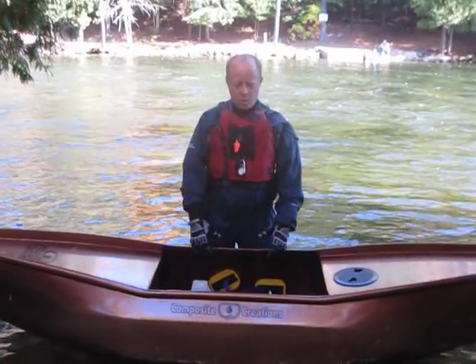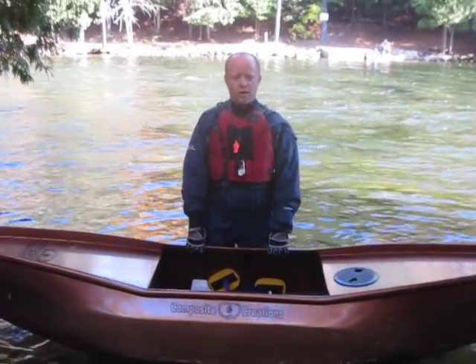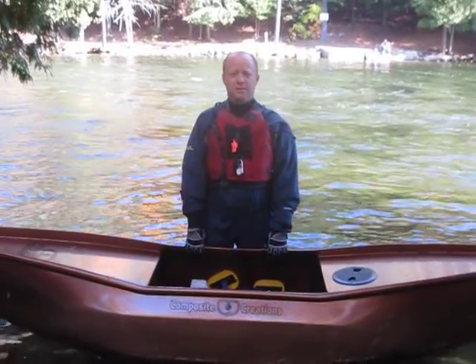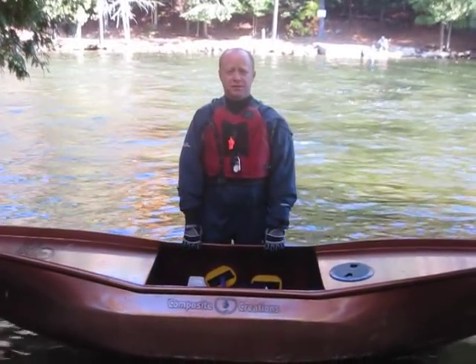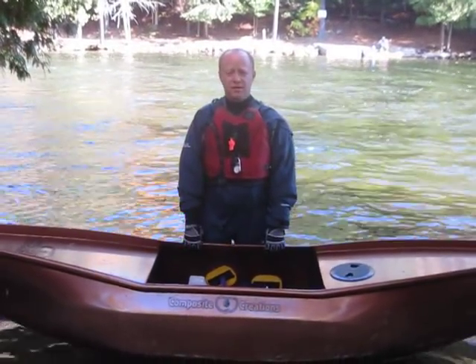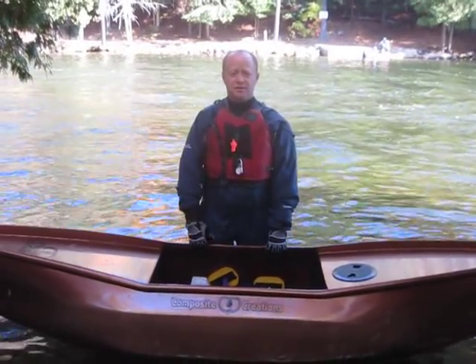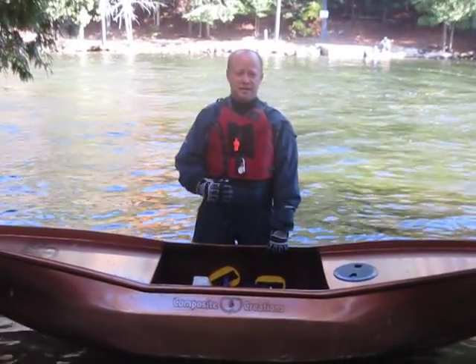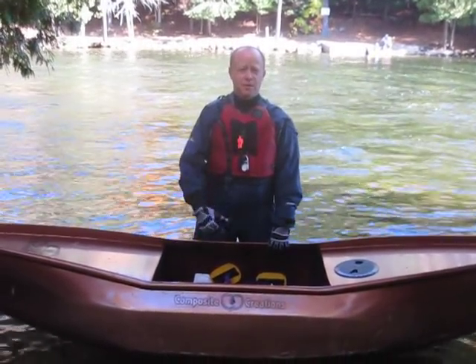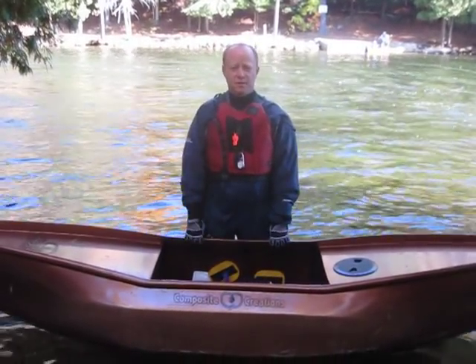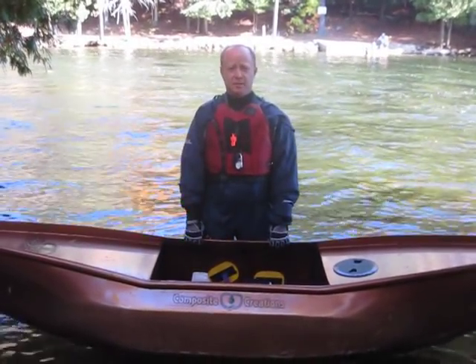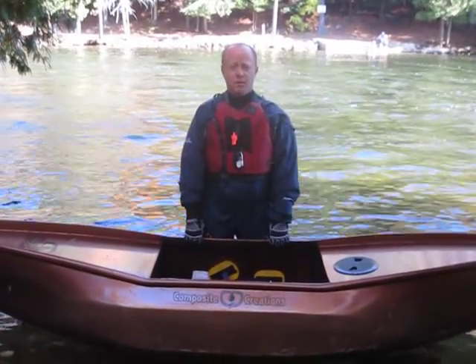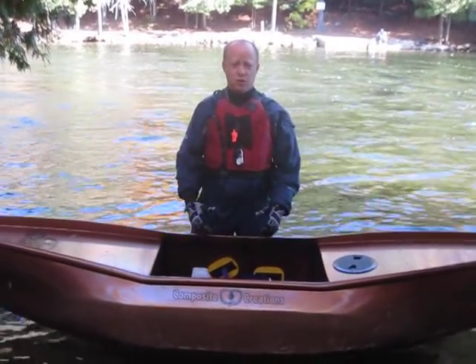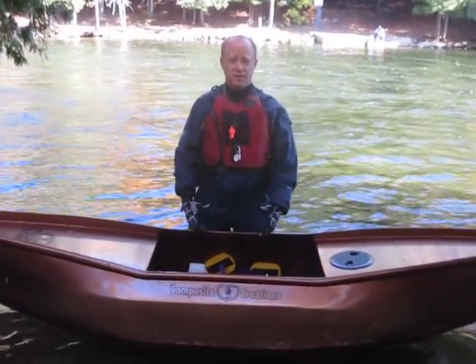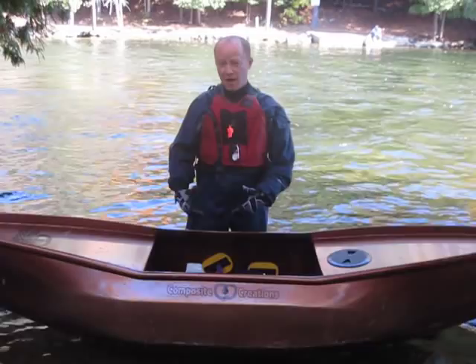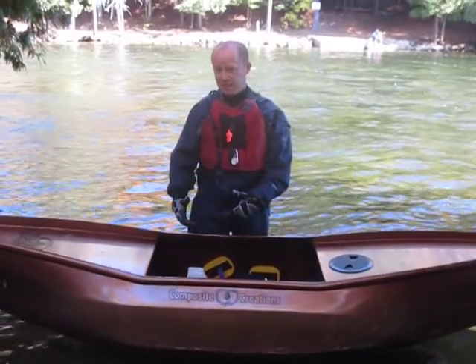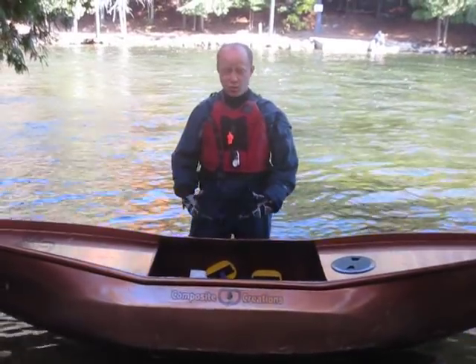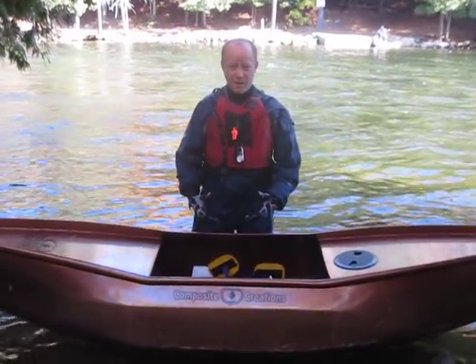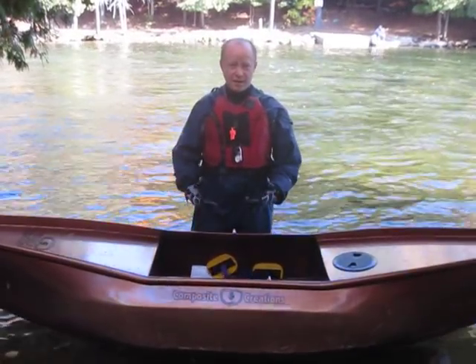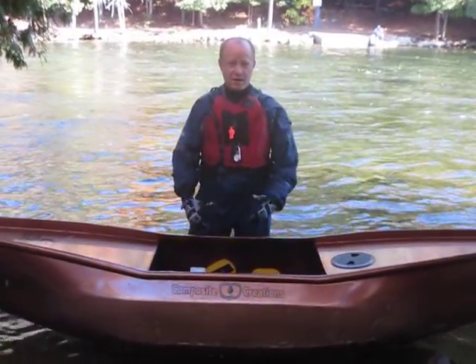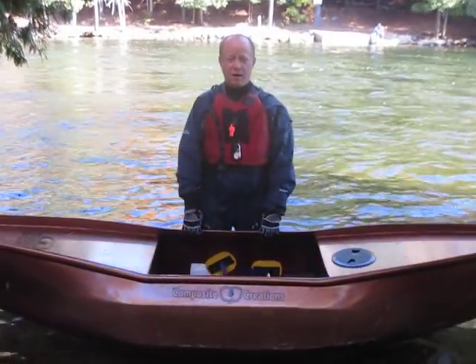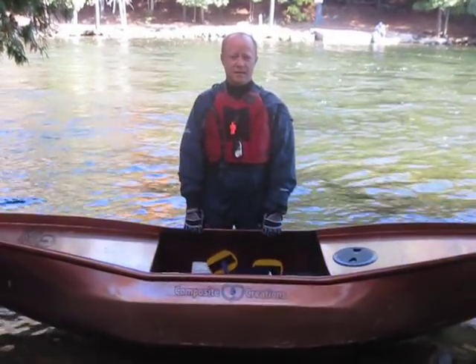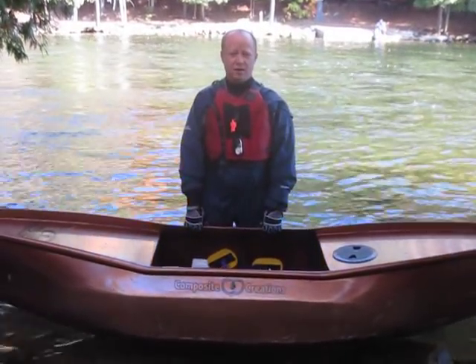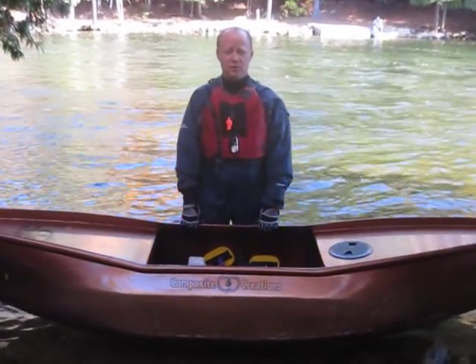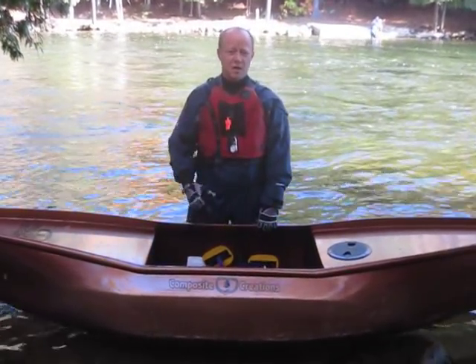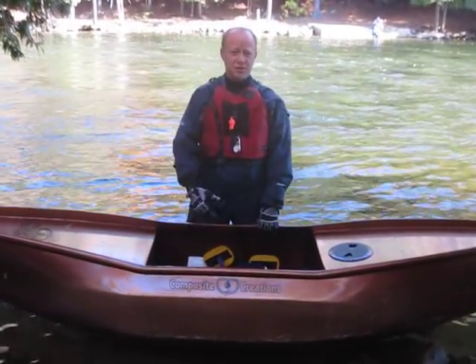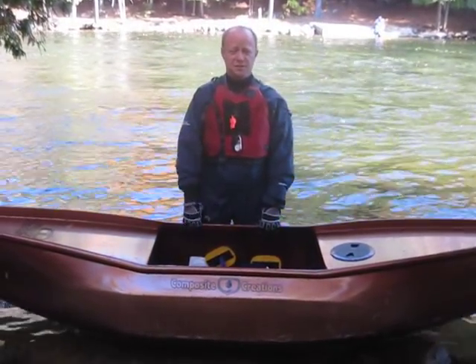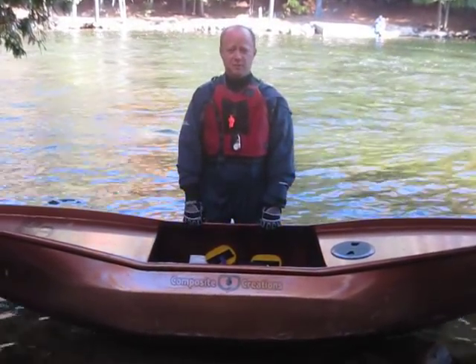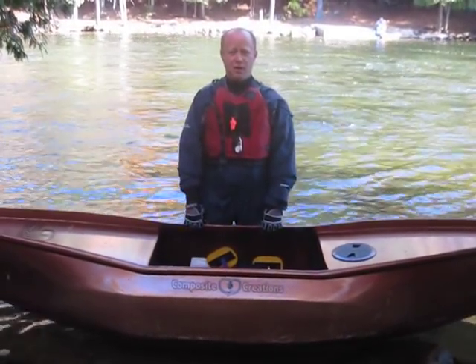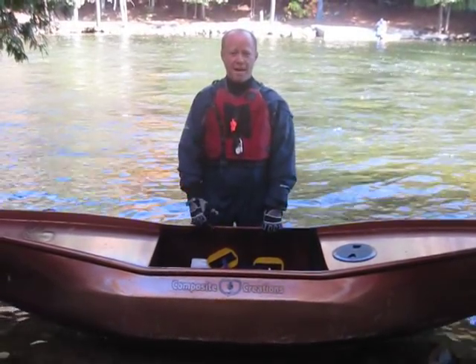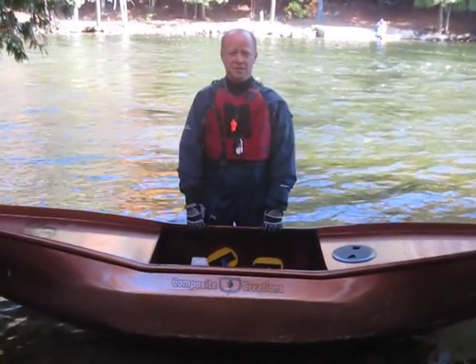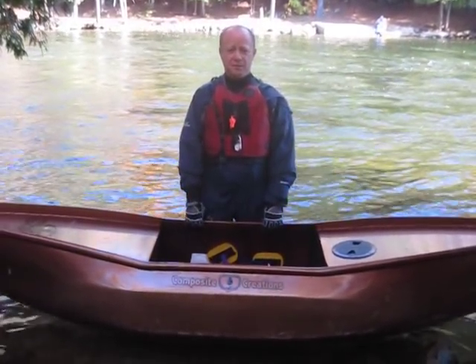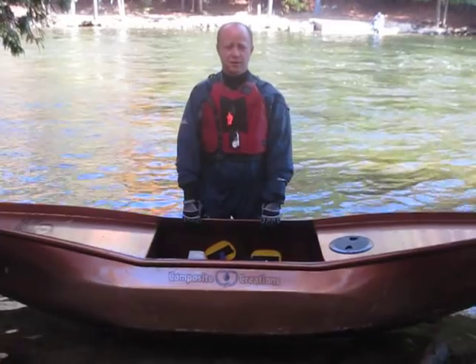Welcome to Composite Creations. Today we wanted to take a moment and show you some of the updates we've made in our carbon and Kevlar boats. This specific model happens to be the Bulldog.